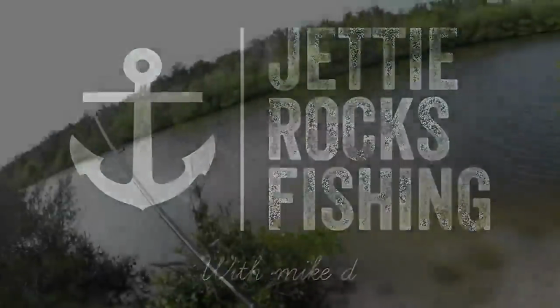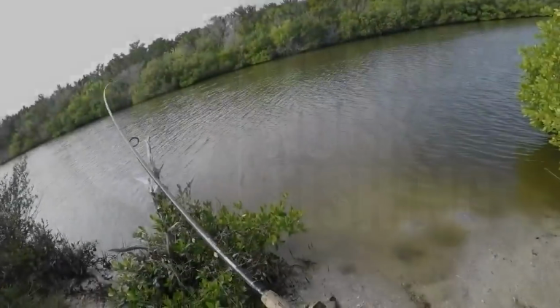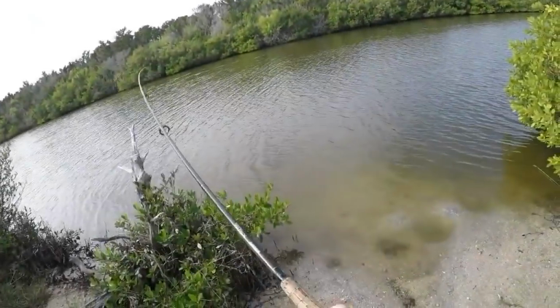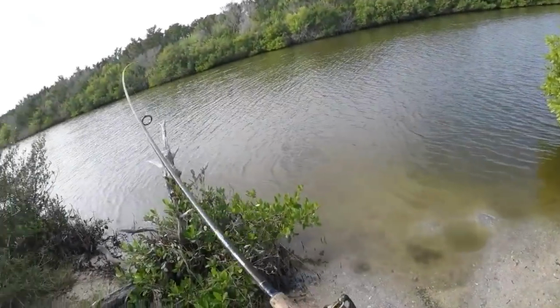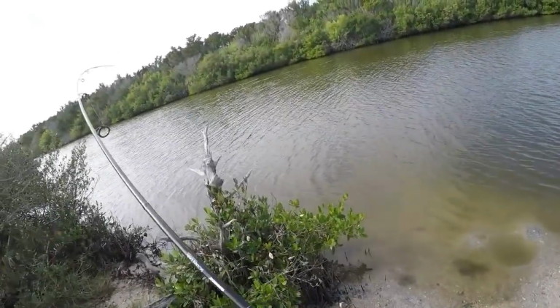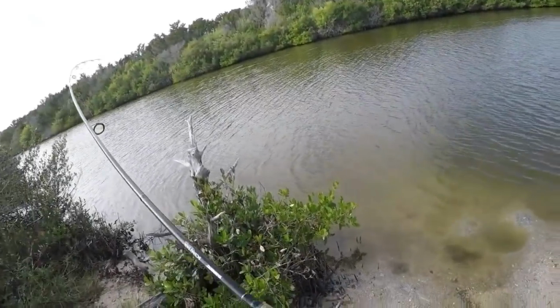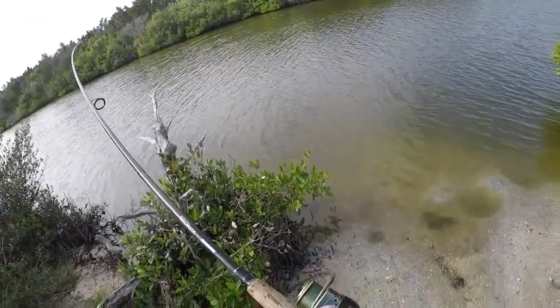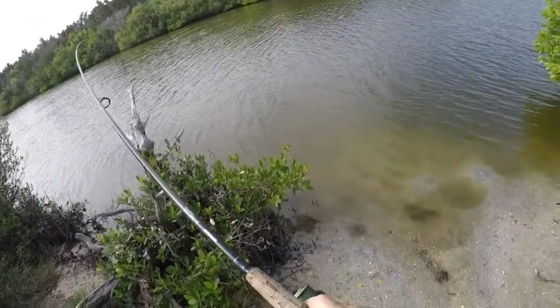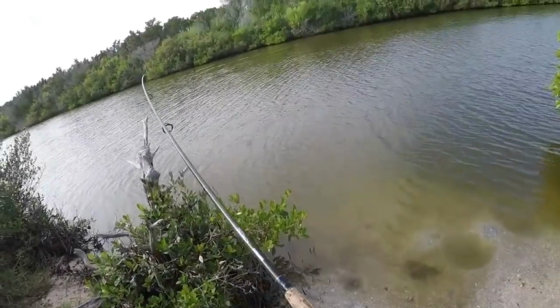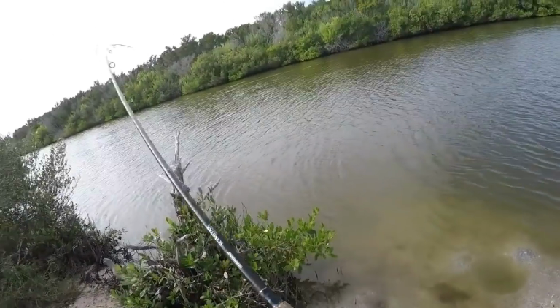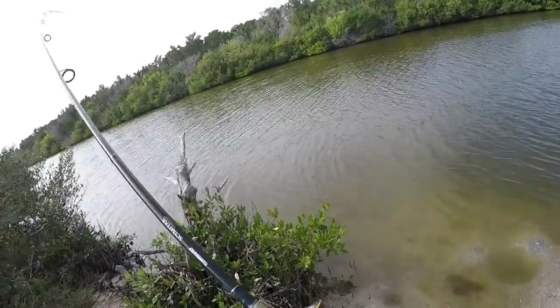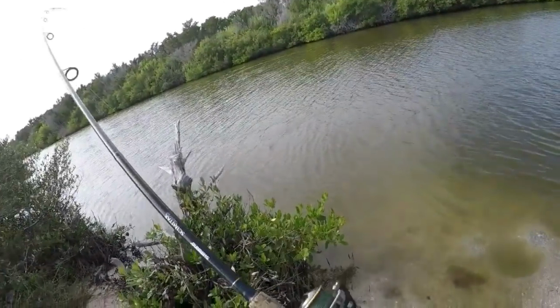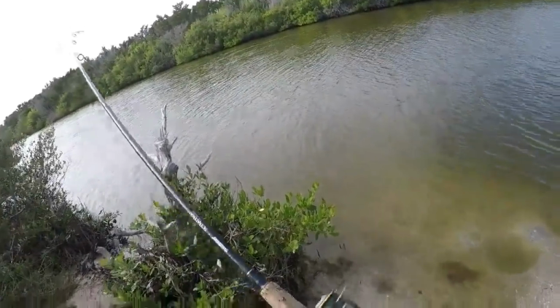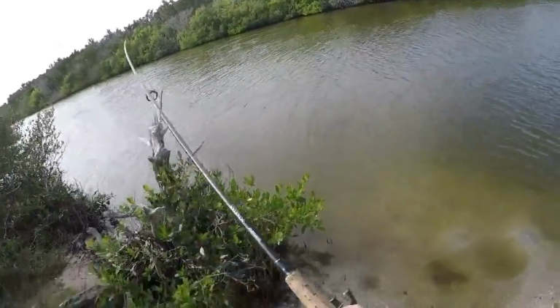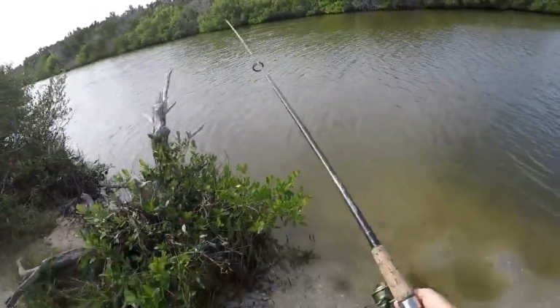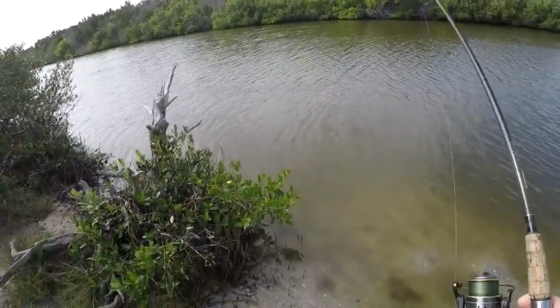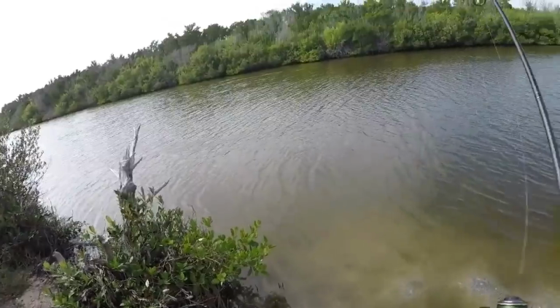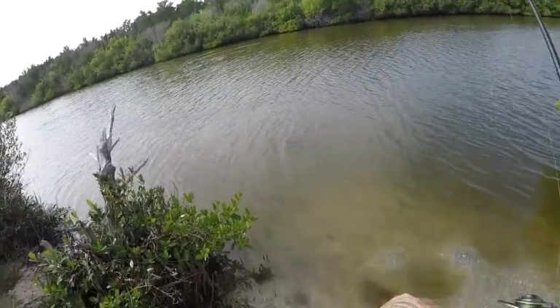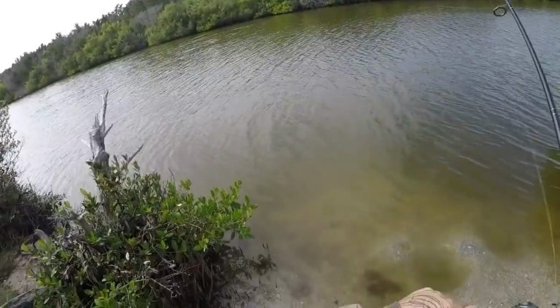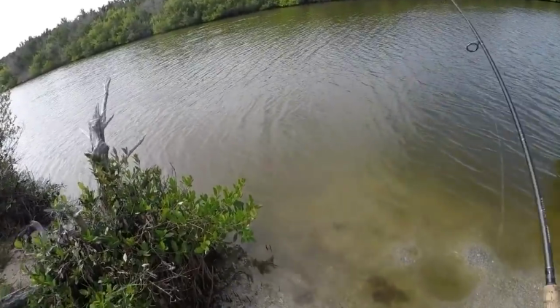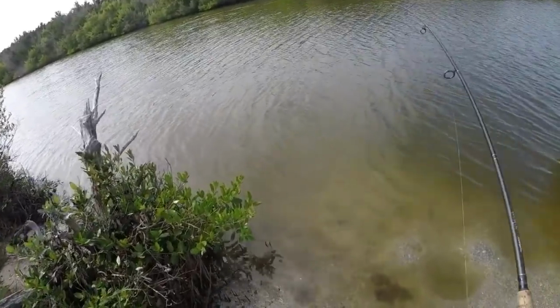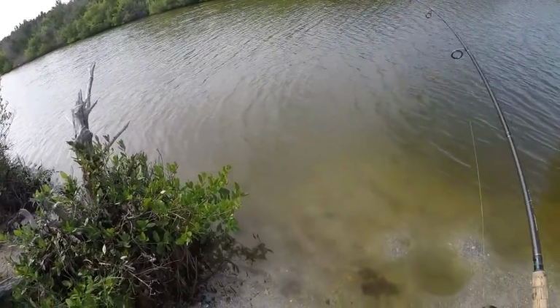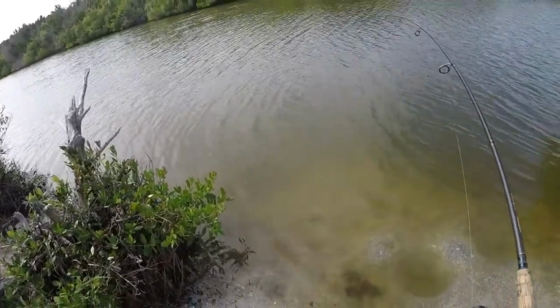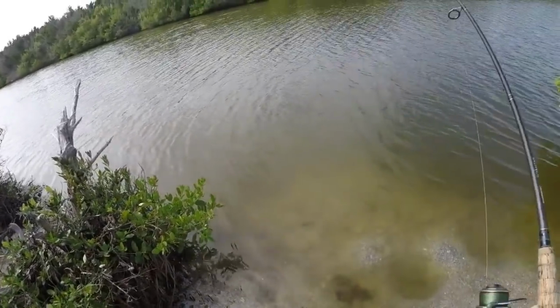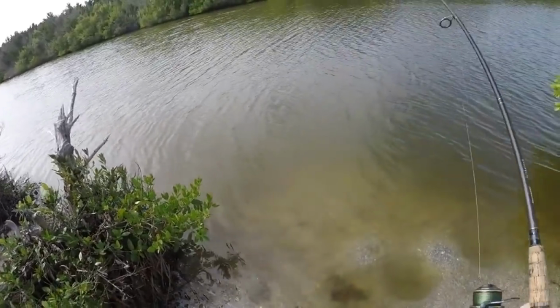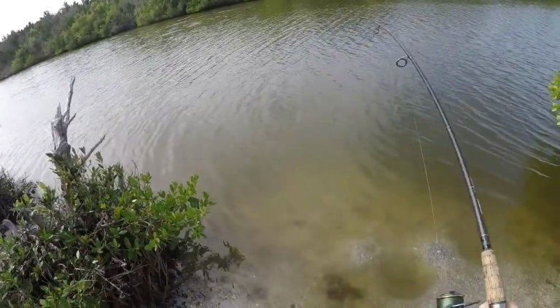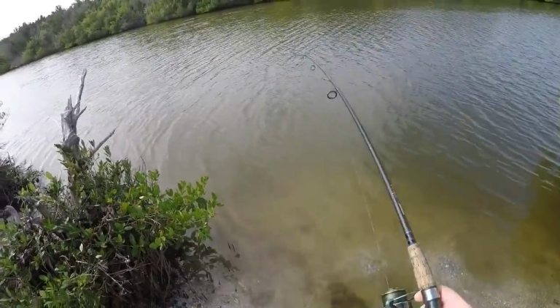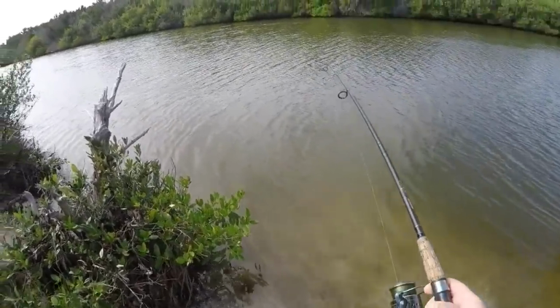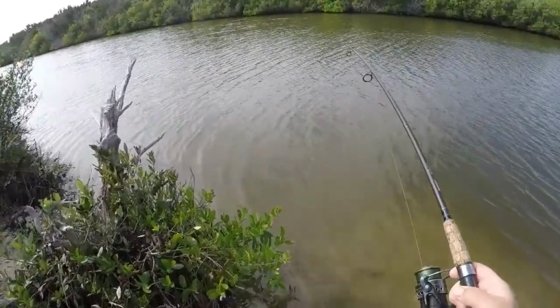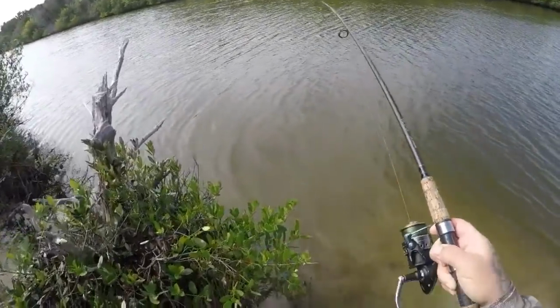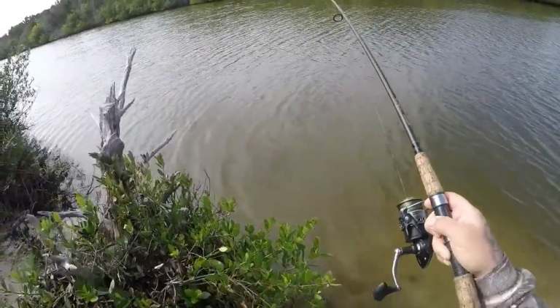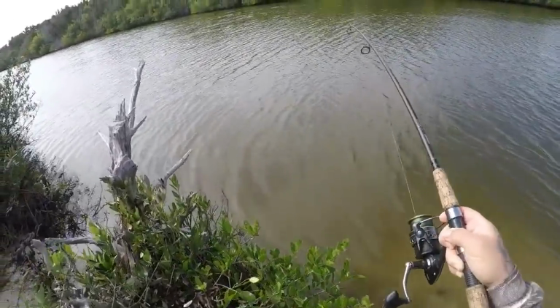I'm hooked up again. Feels like a decent fish — hopefully it's not another catfish. Oh, this feels like a black drum. Yeah, that's definitely a drum.